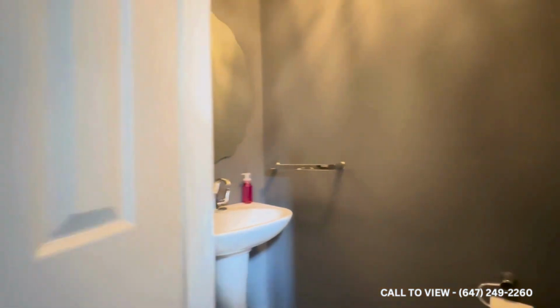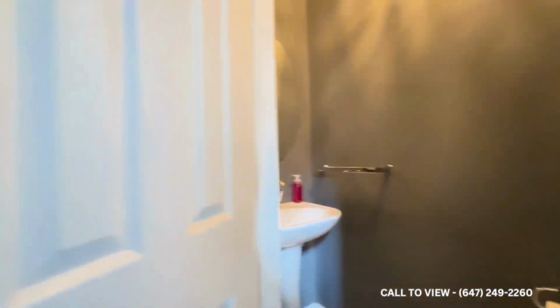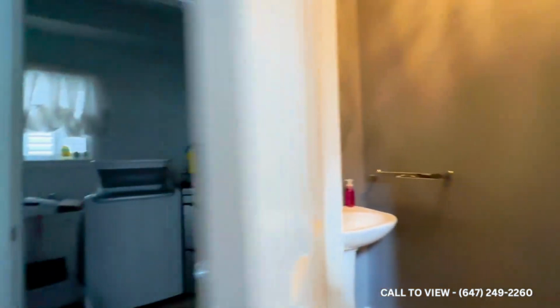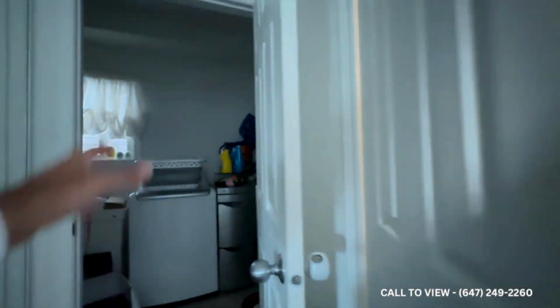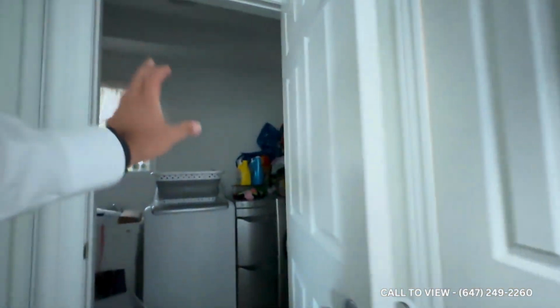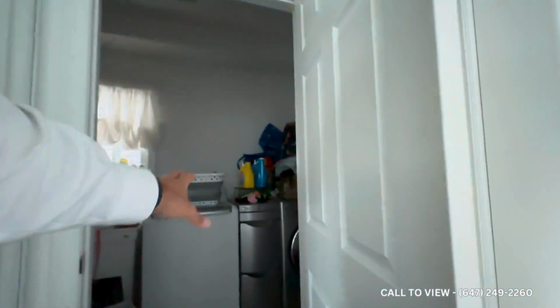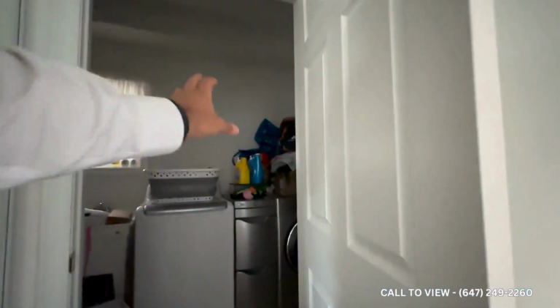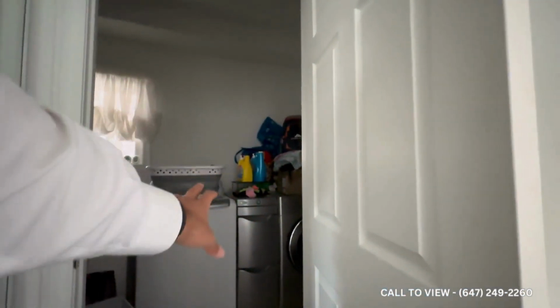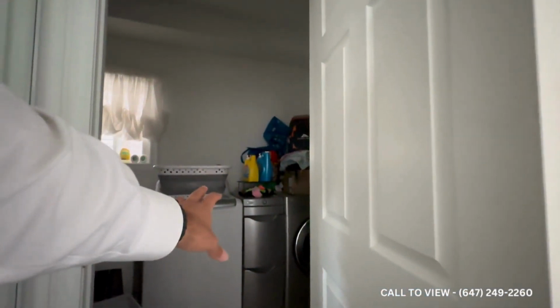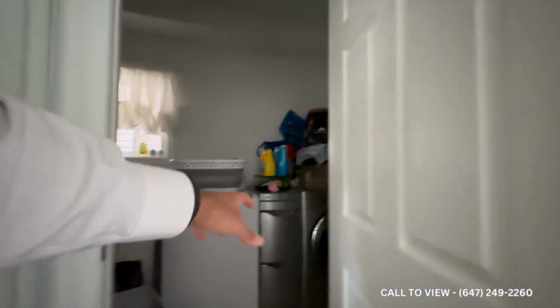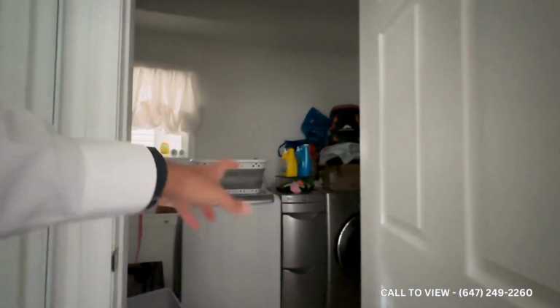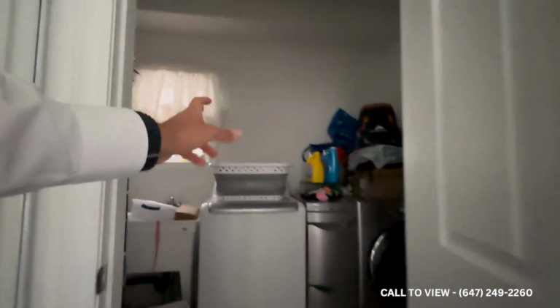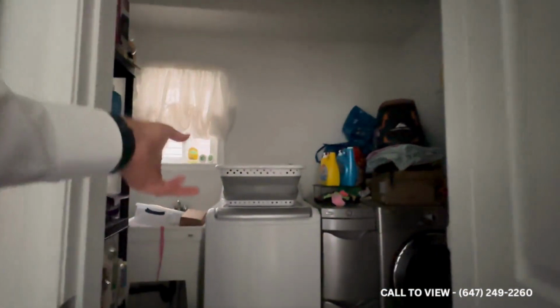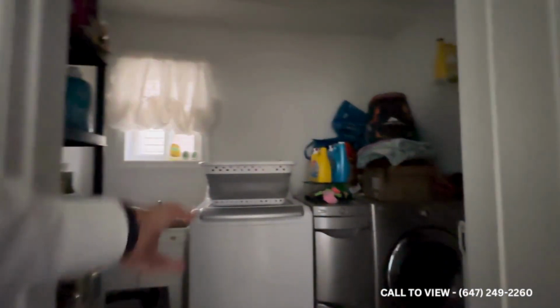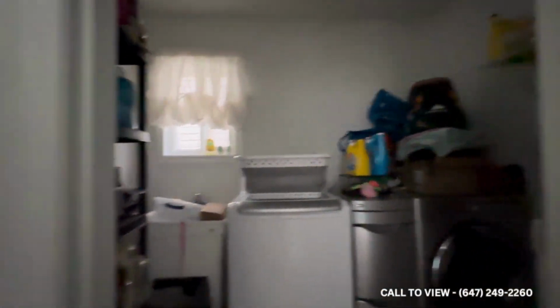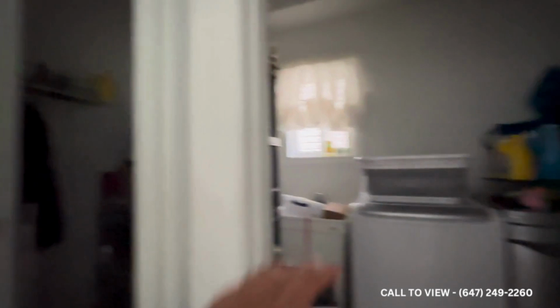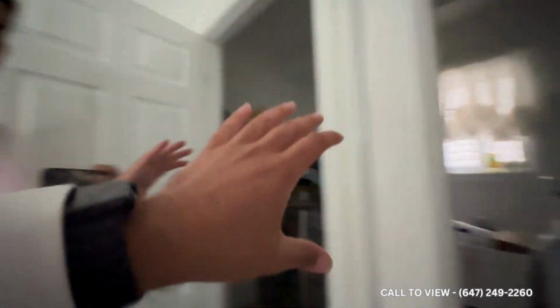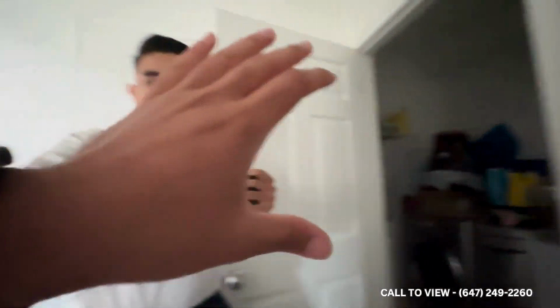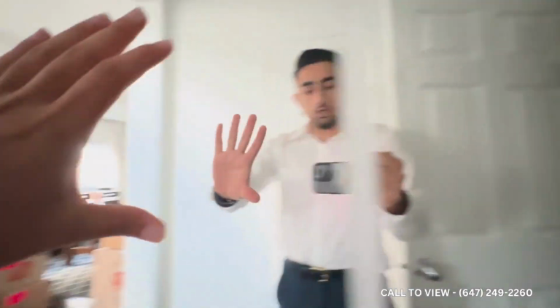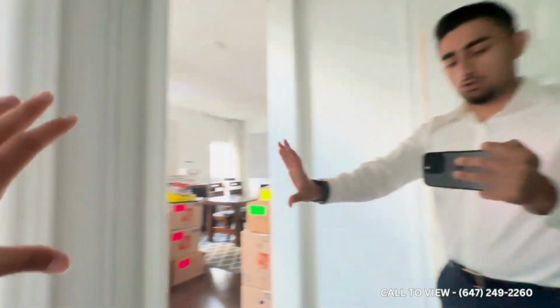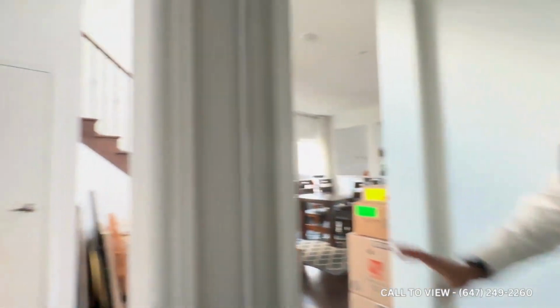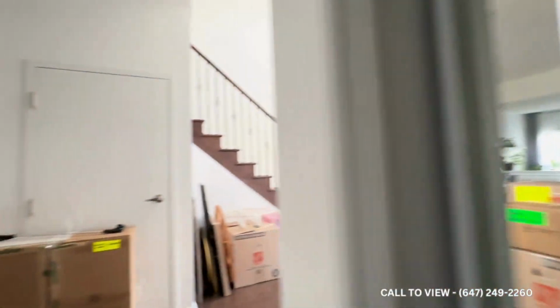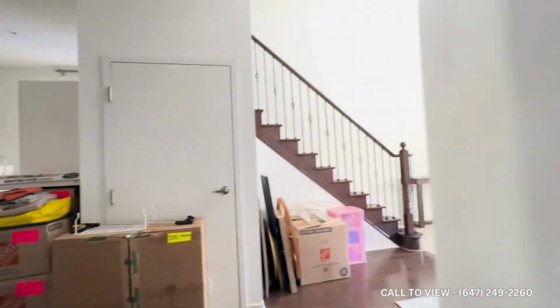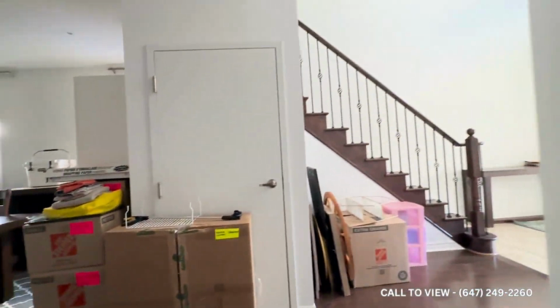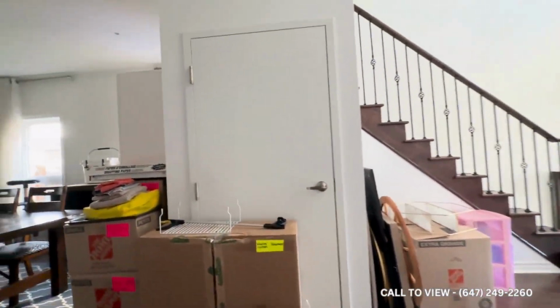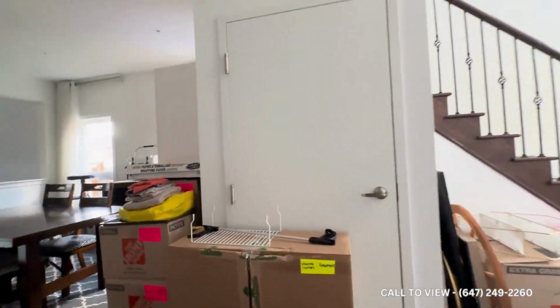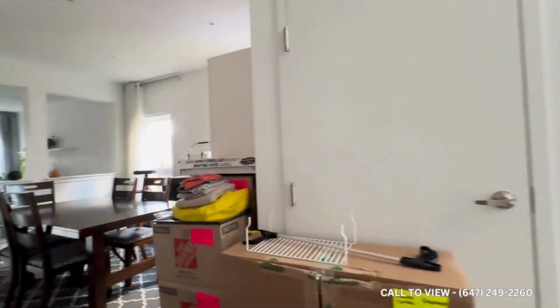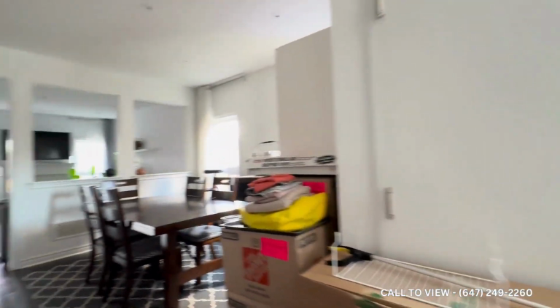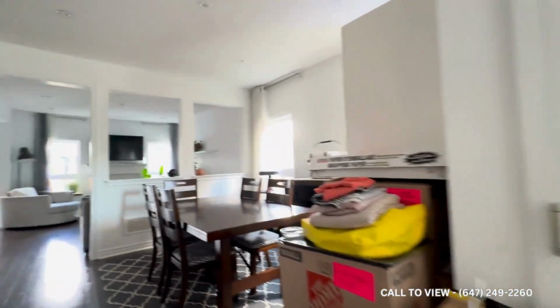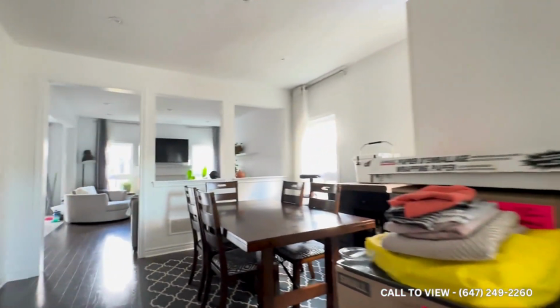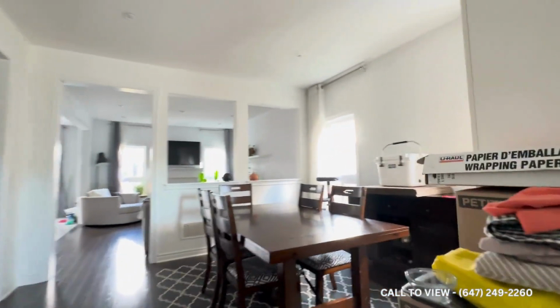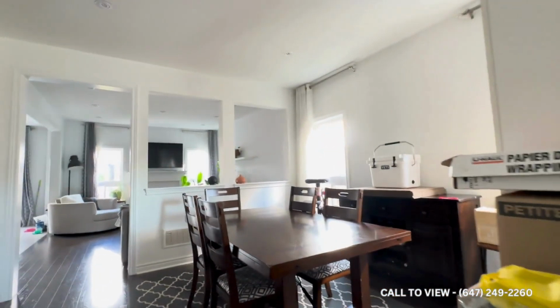Over here we have the laundry room — it's an ensuite laundry. You also get a sink on the left, and you have this huge mirrored sliding door for the closet.